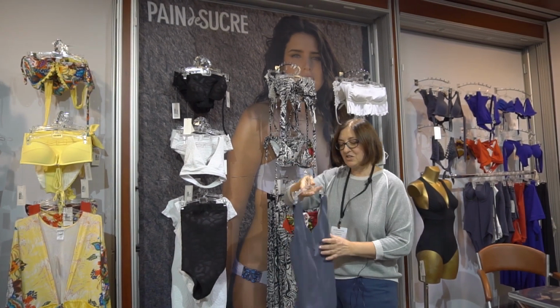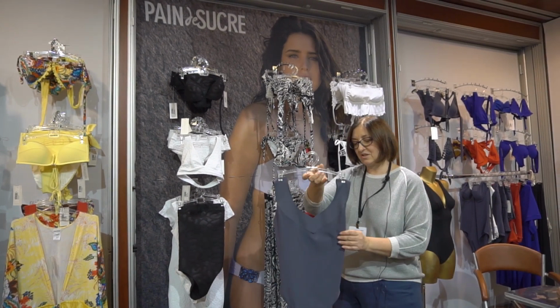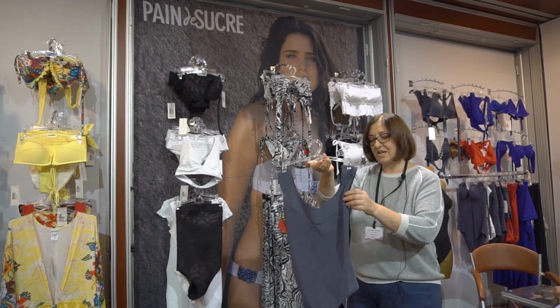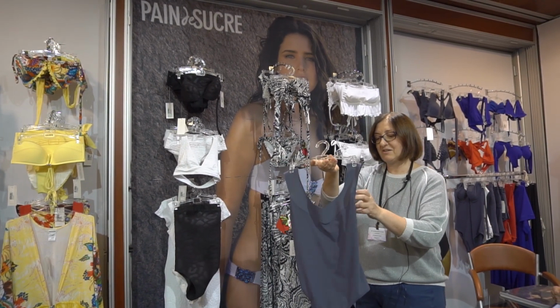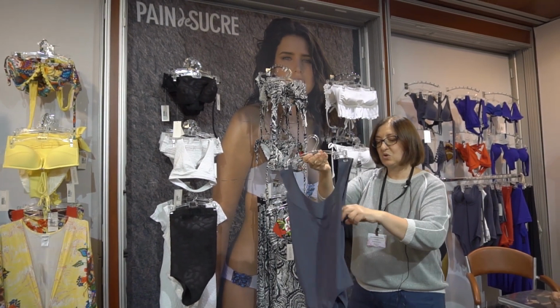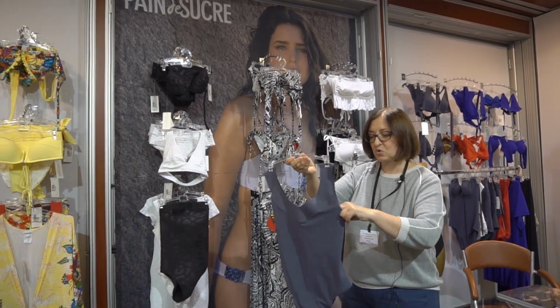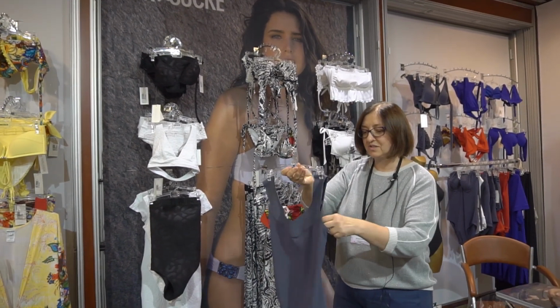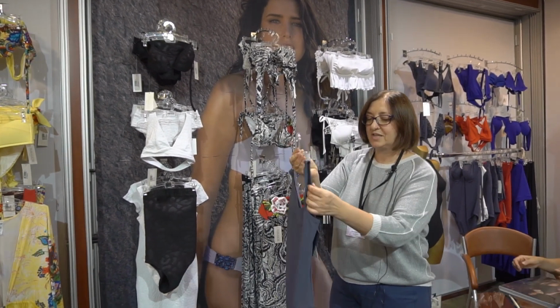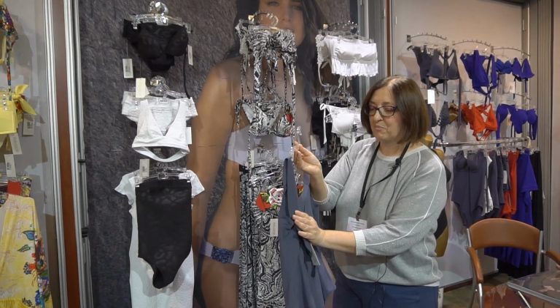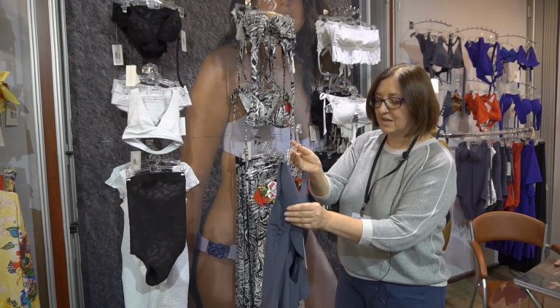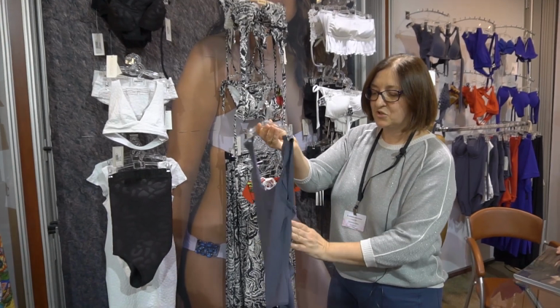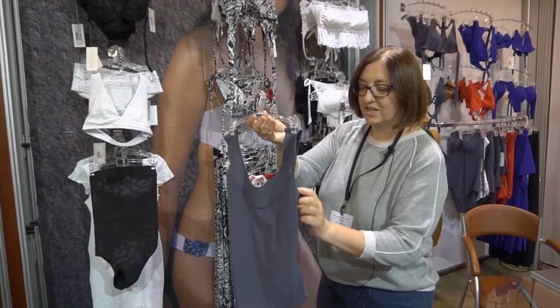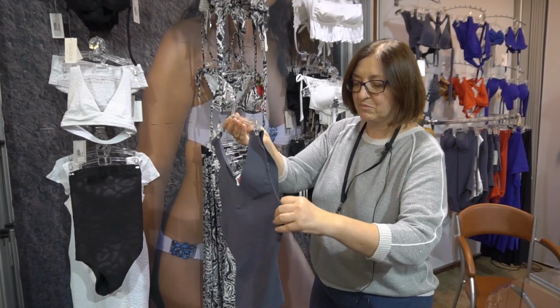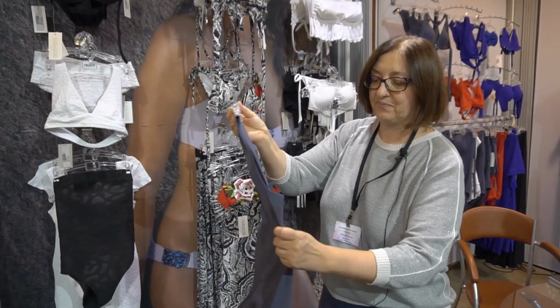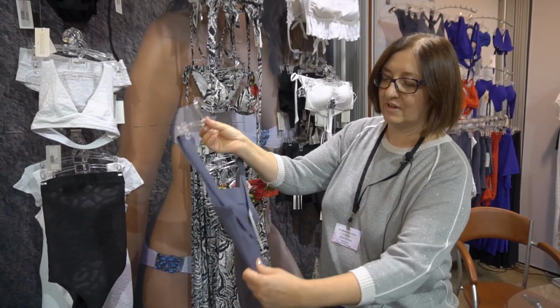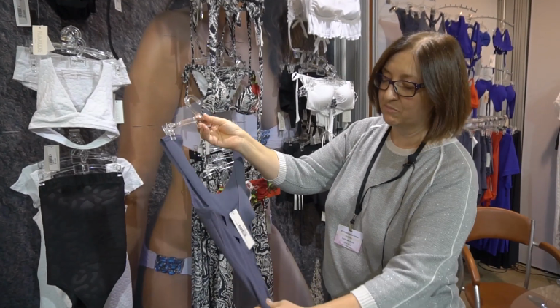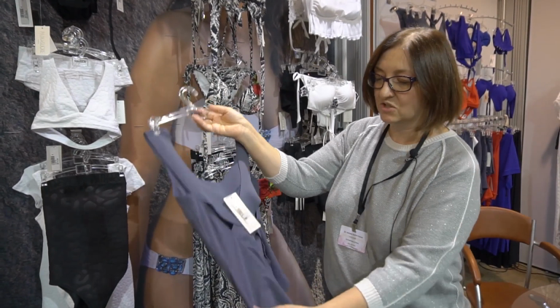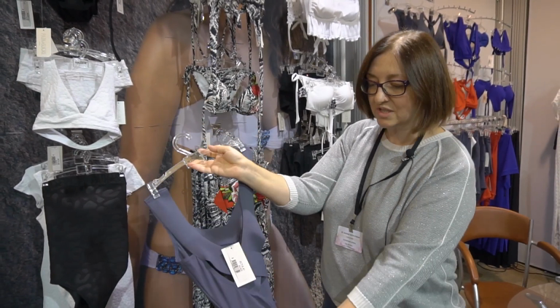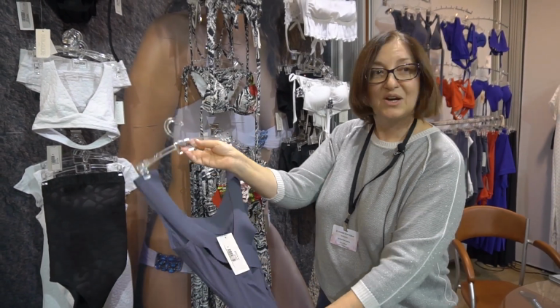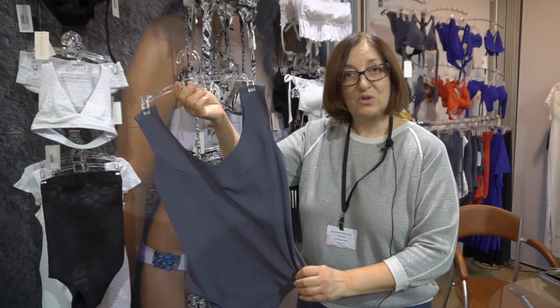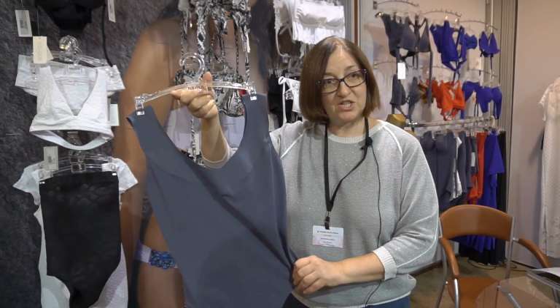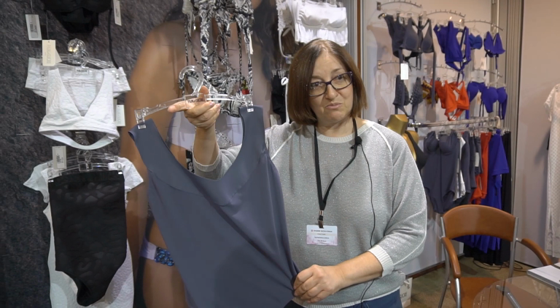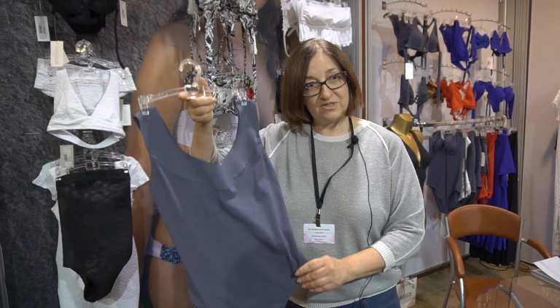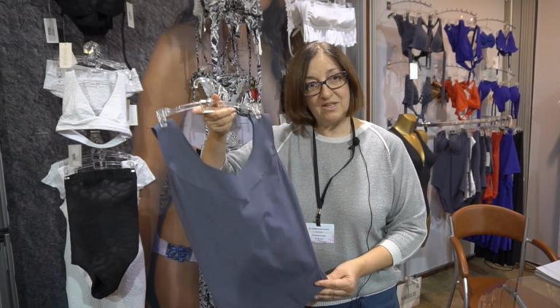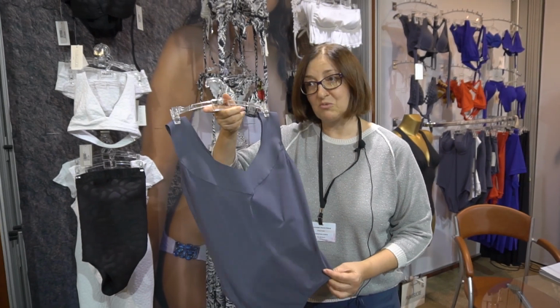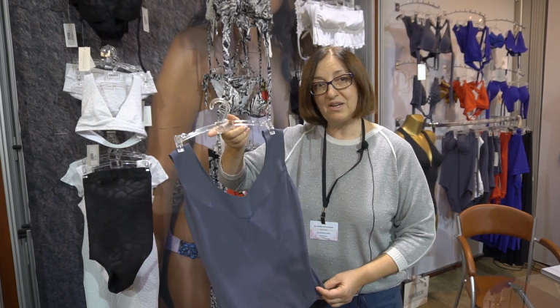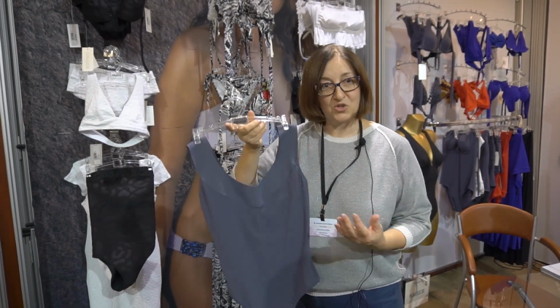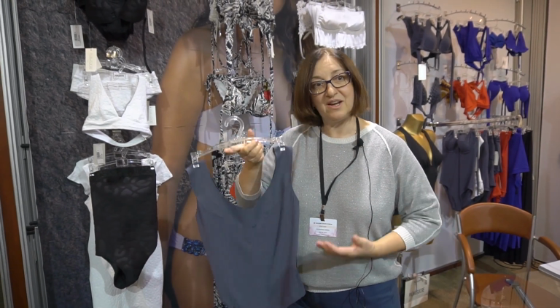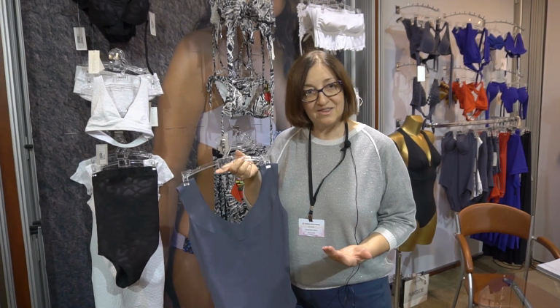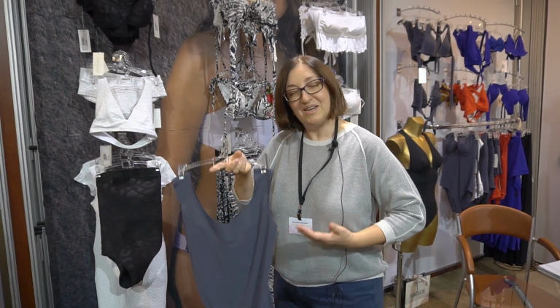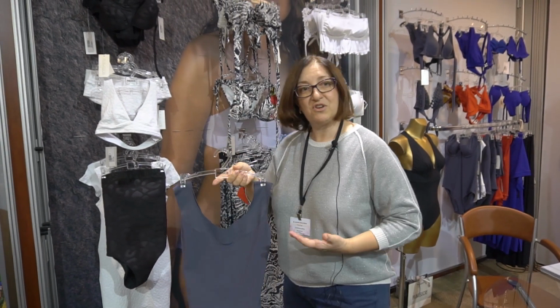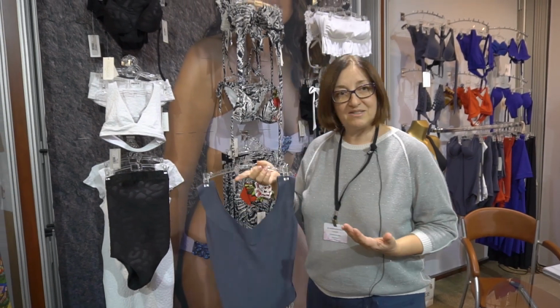Due to laser glue, due to laser bonding, due to the refined construction, any woman can look elegant in this form — both in the bathroom and on the beach.